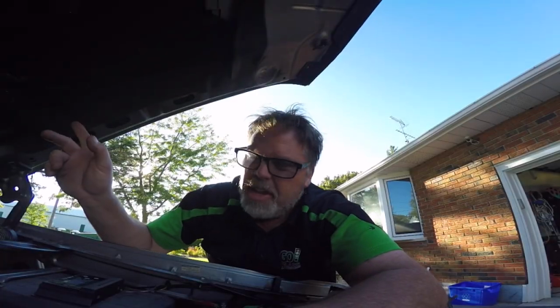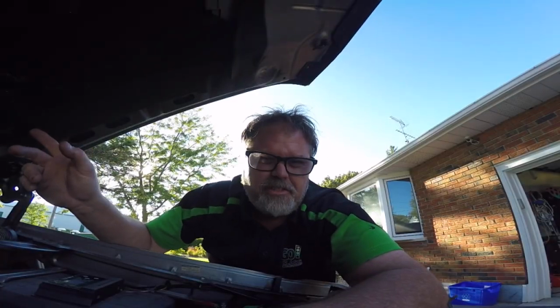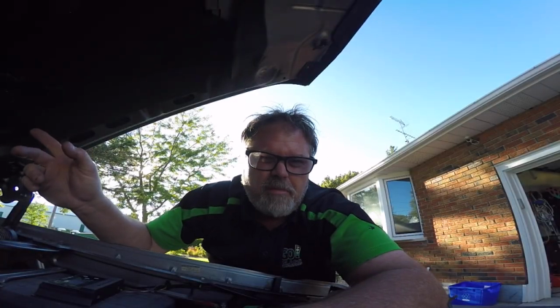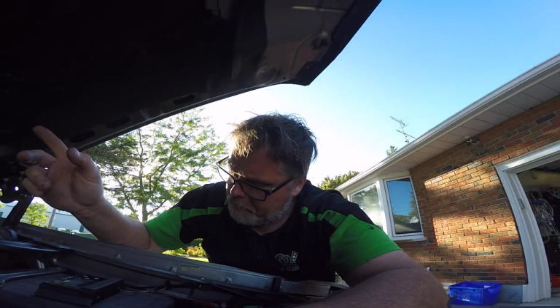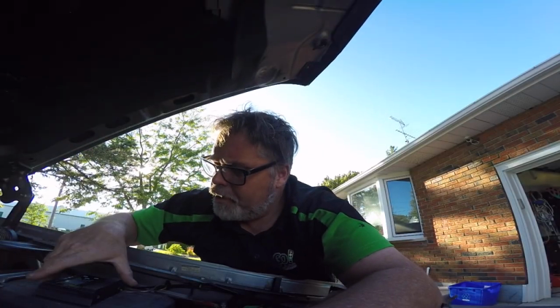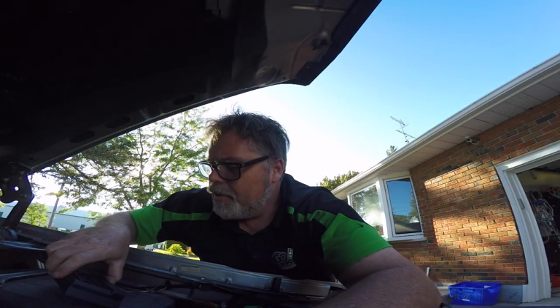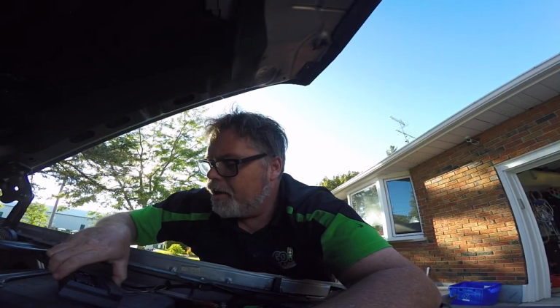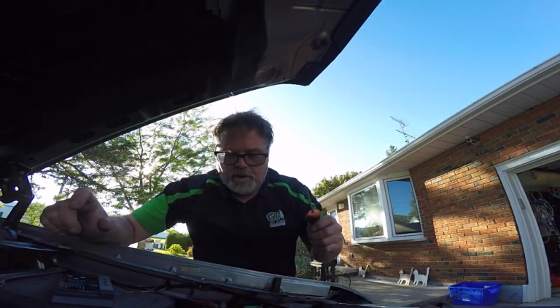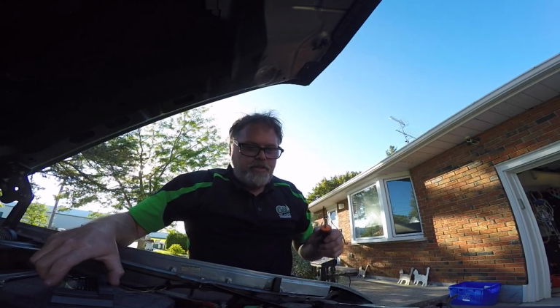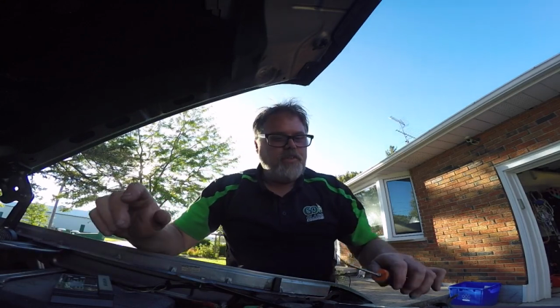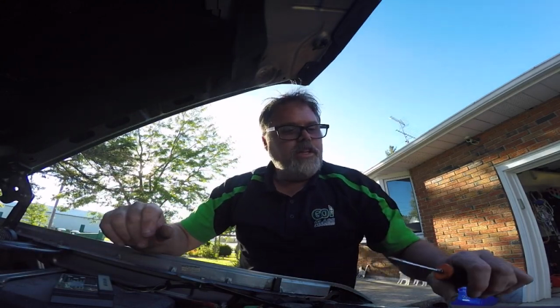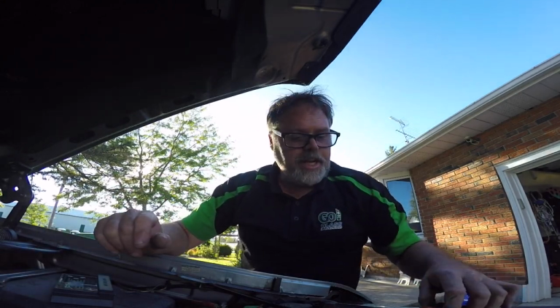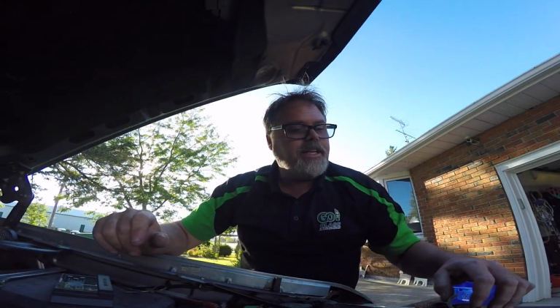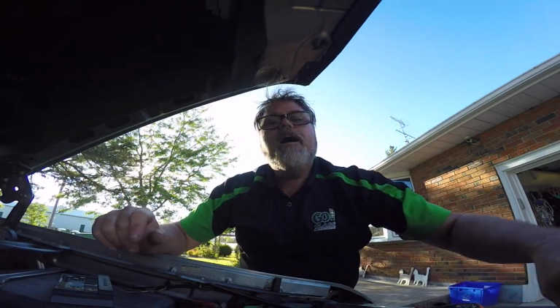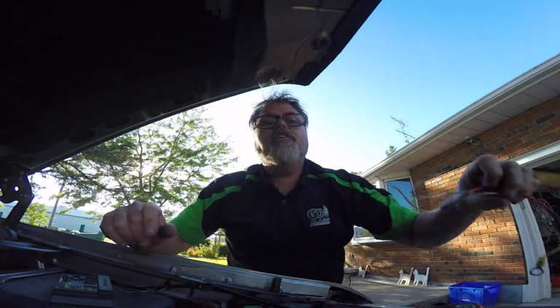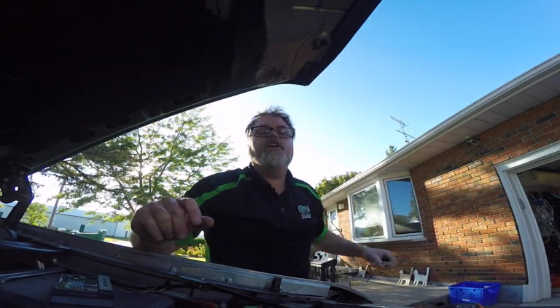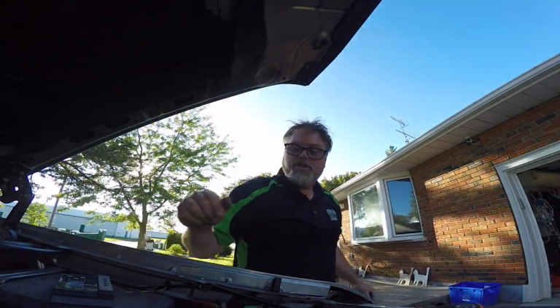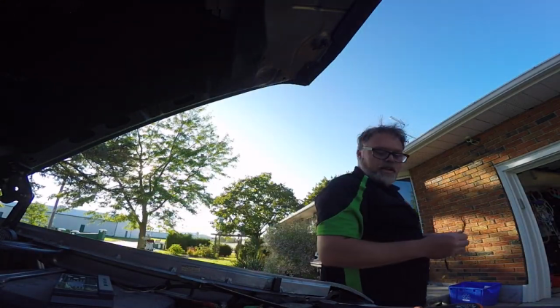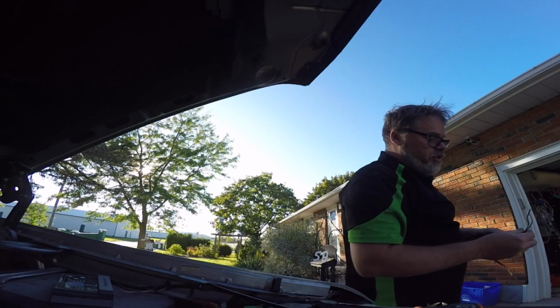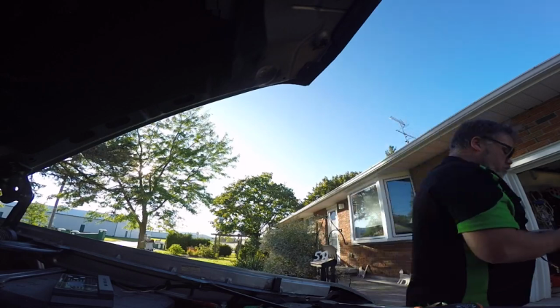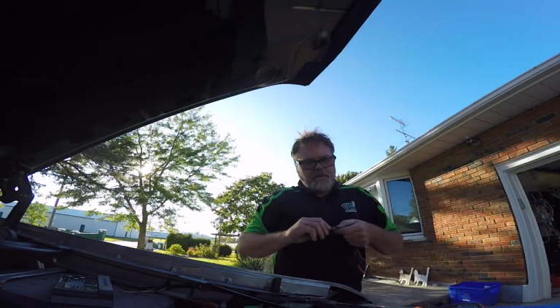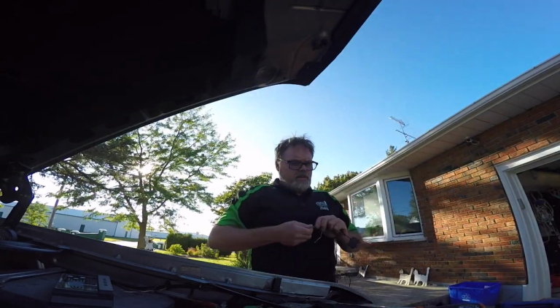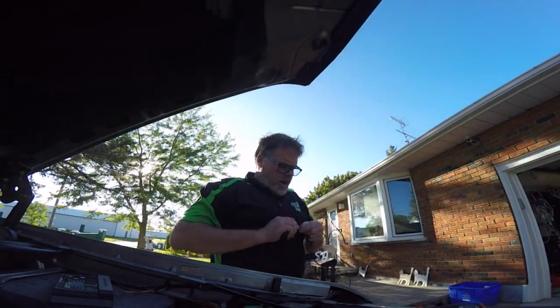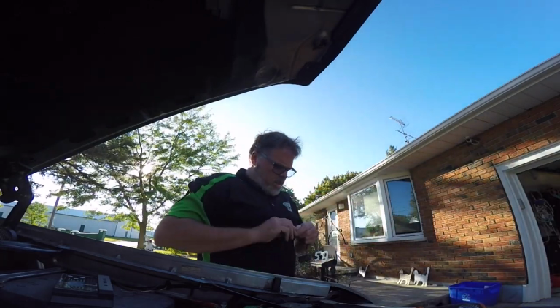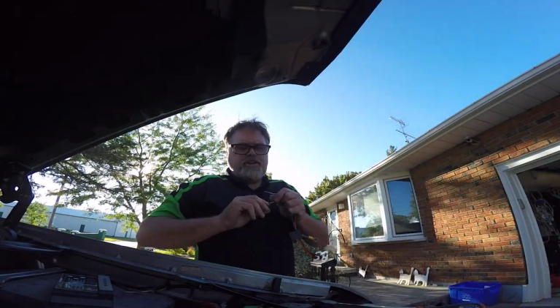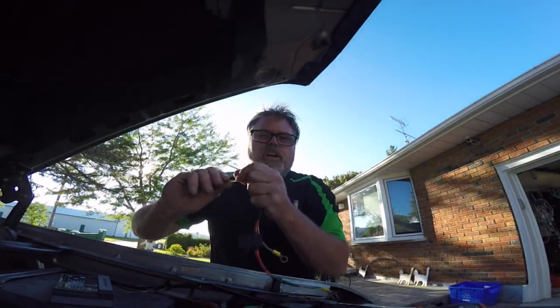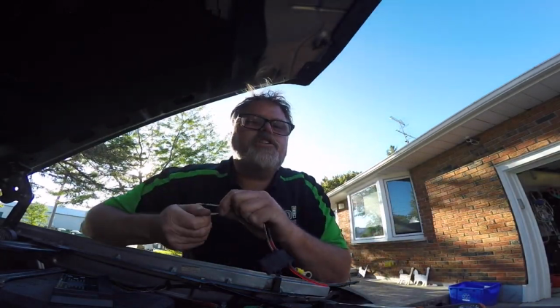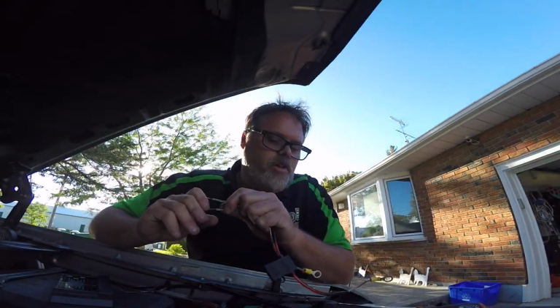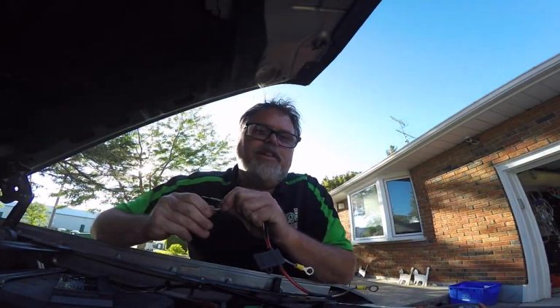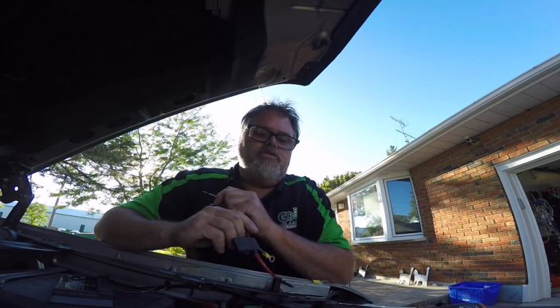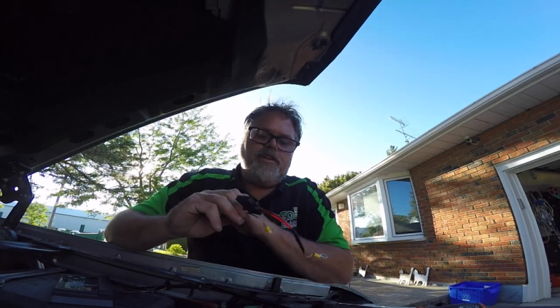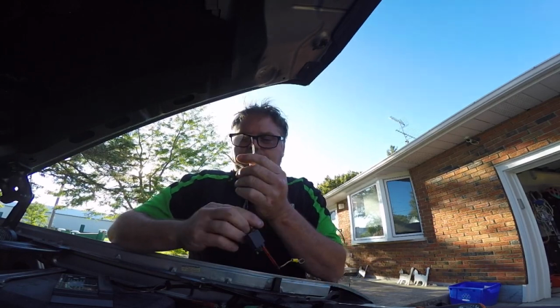Just so you know, this is a 50-watt panel I'm putting on the truck. What you want to do first of all is connect the battery first to the charge controller — that's your first move. Be careful. Make sure when you're hooking up your charge controller, you always put an inline fuse to the battery.